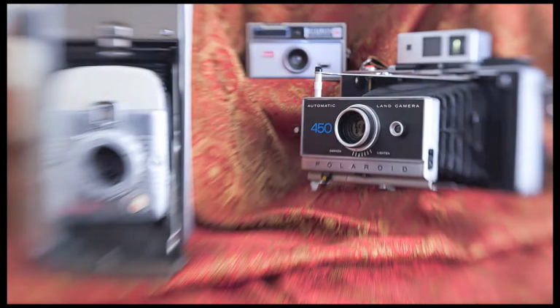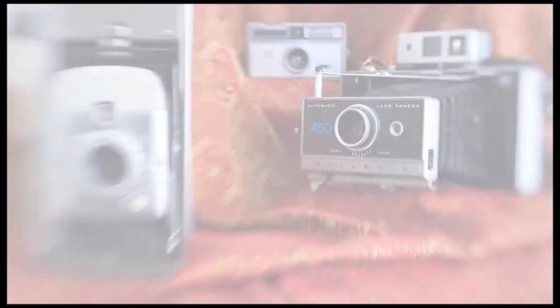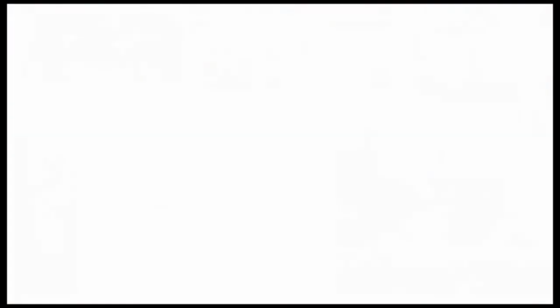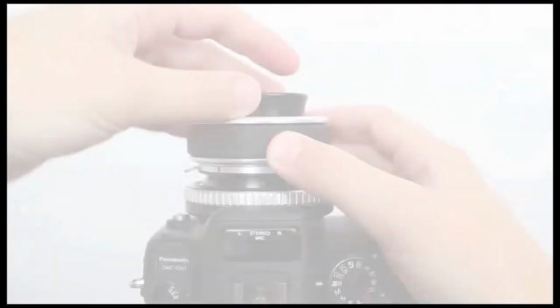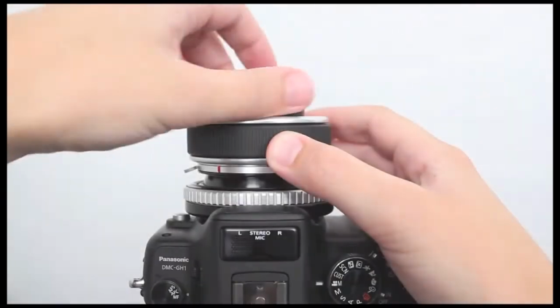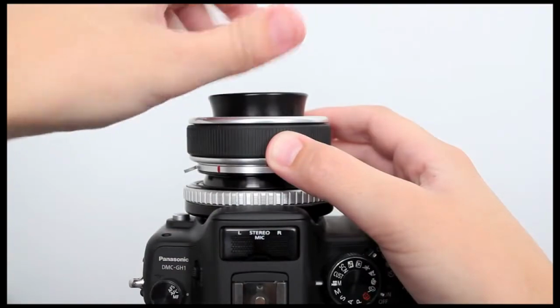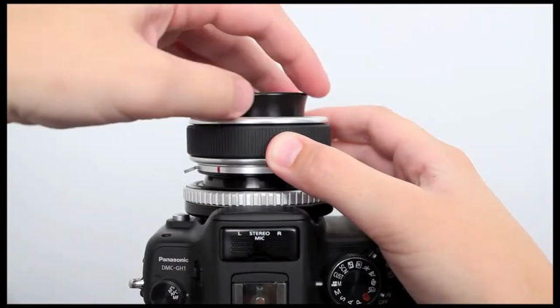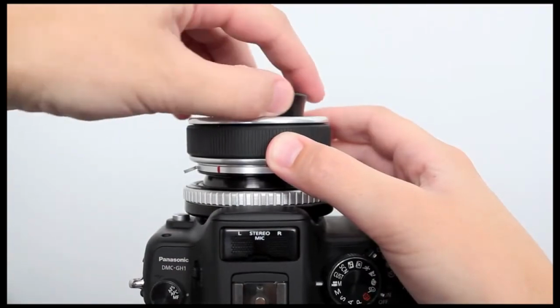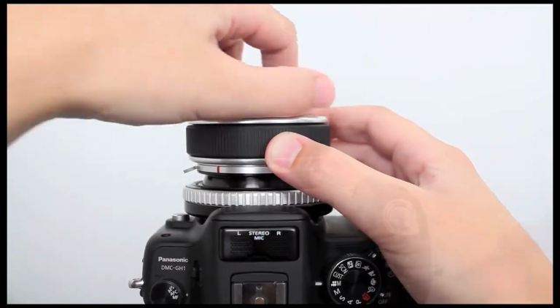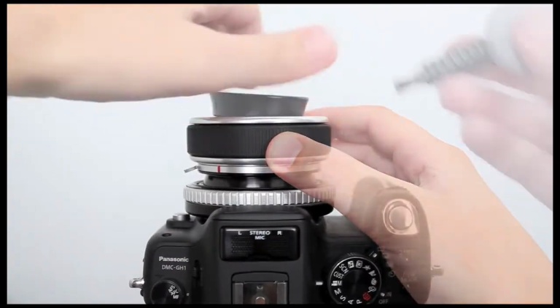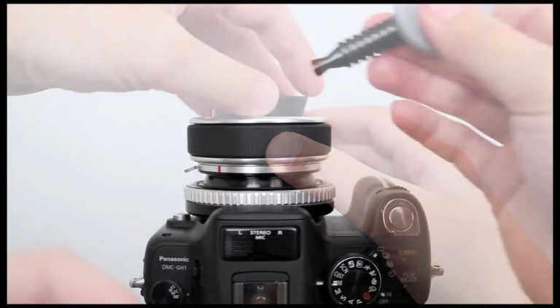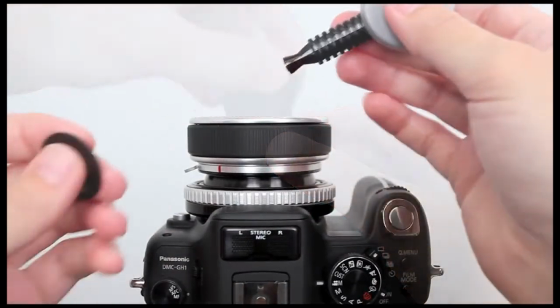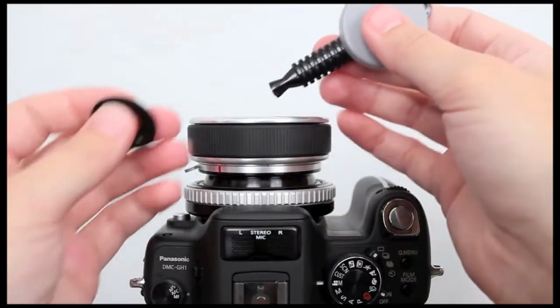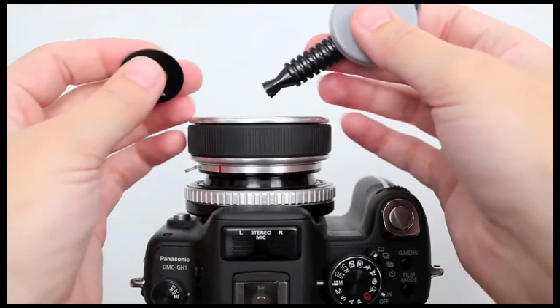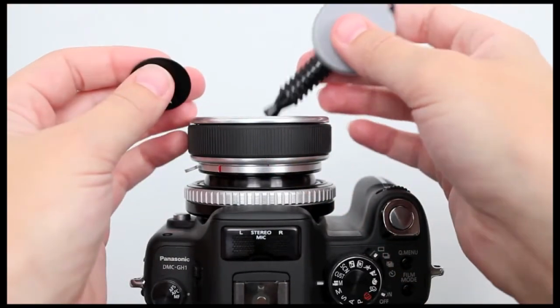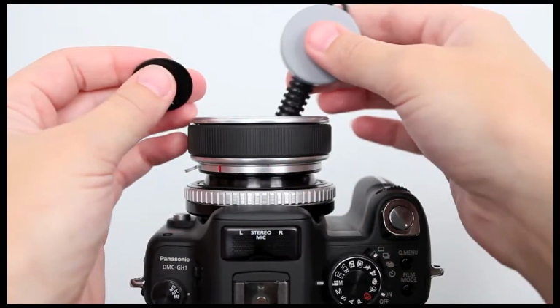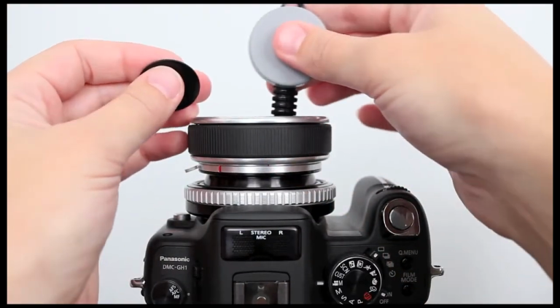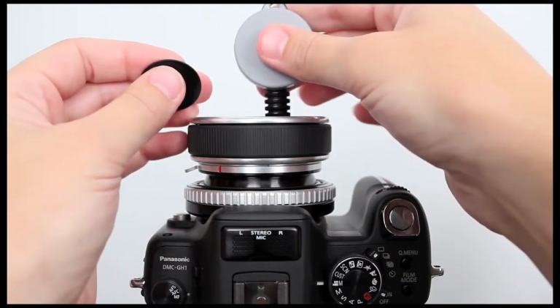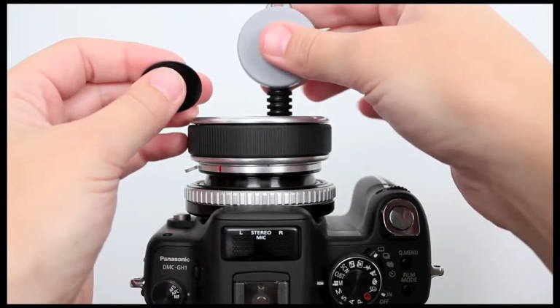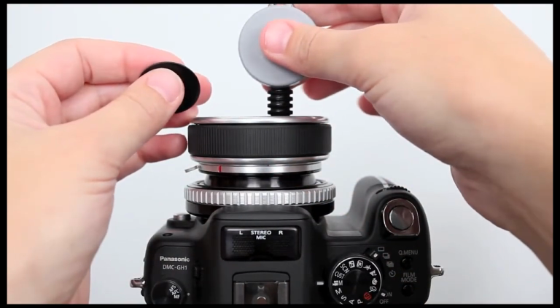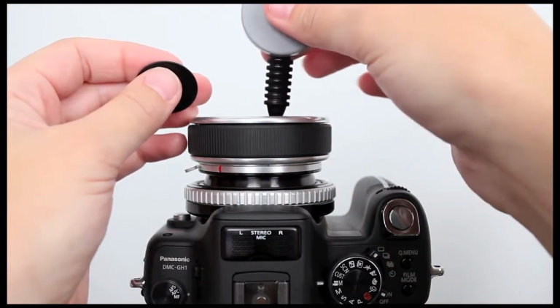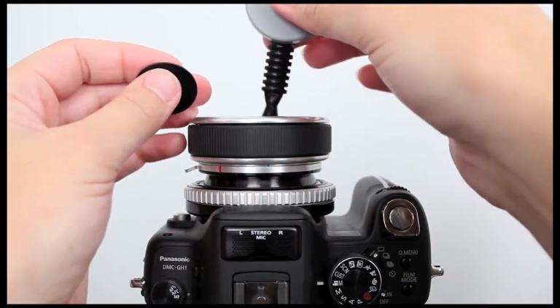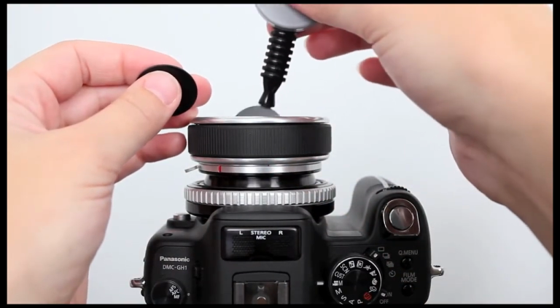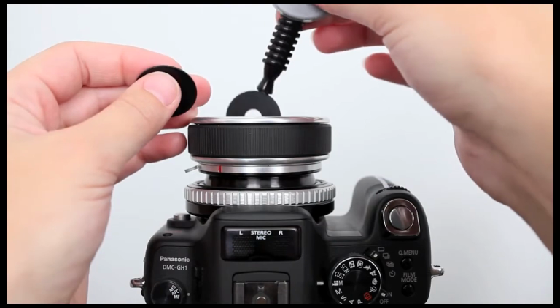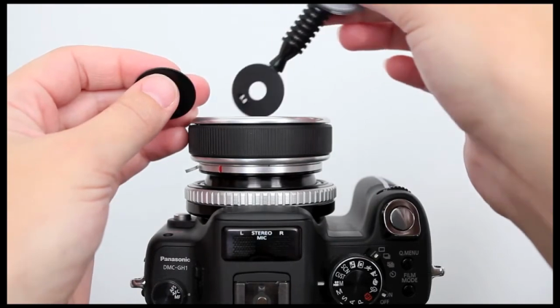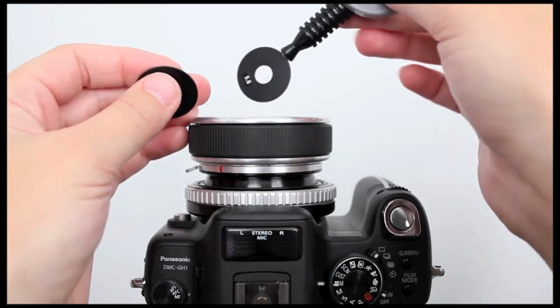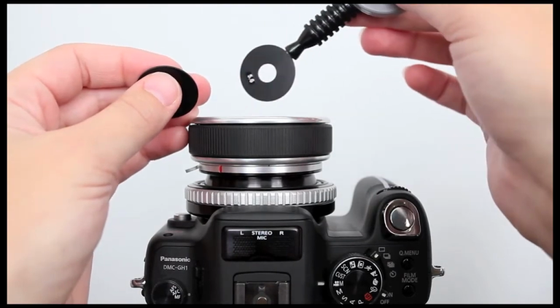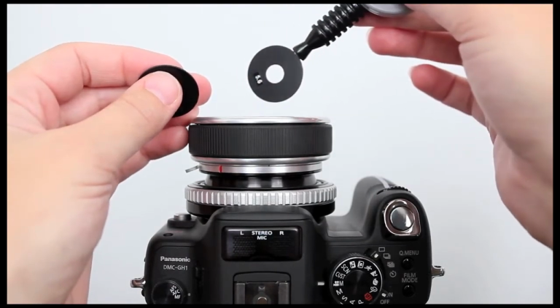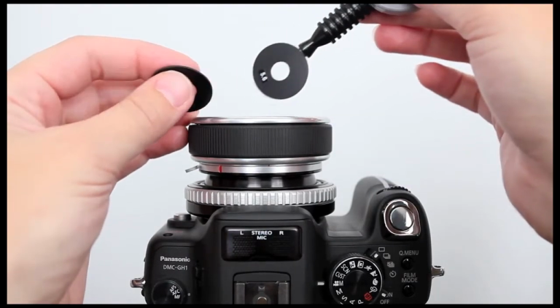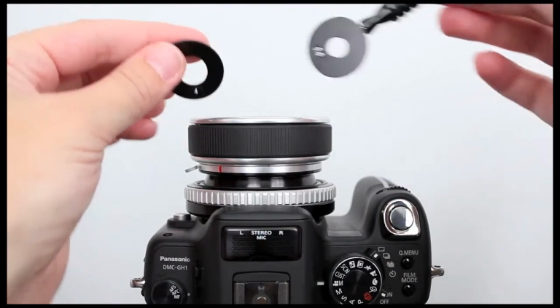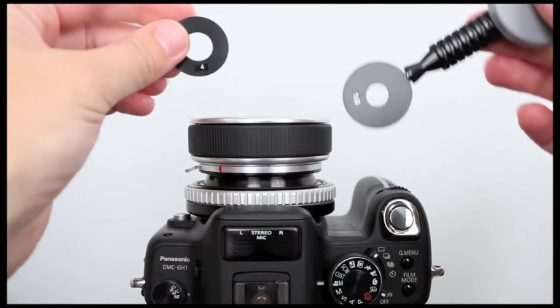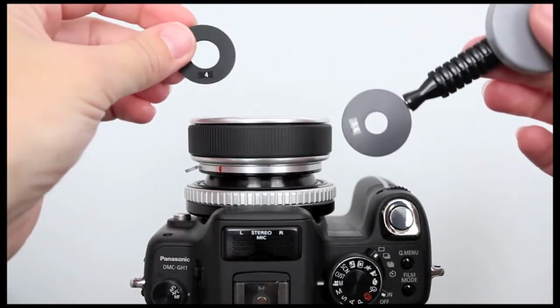To change your aperture, remove the optical adapter. Touch the magnetic tip of the aperture tool to the aperture disc, lift out the old disc and drop in a new one.